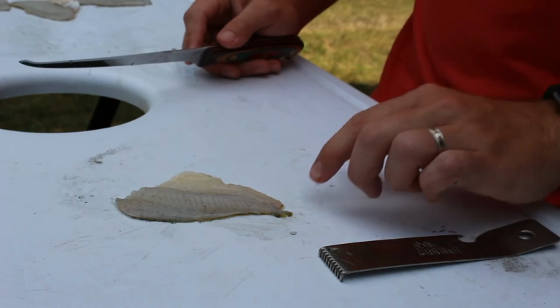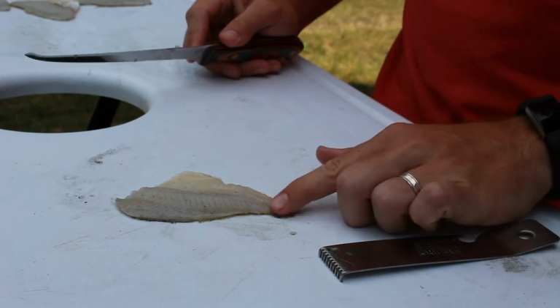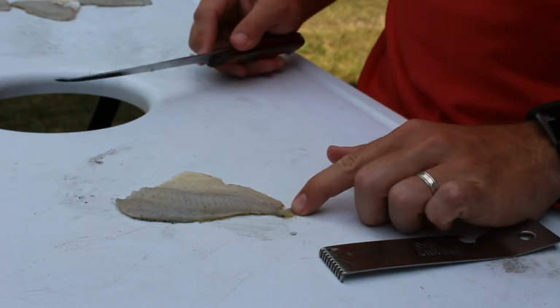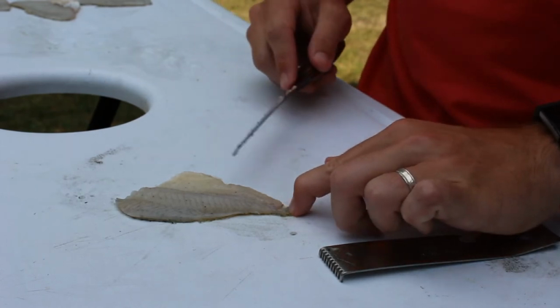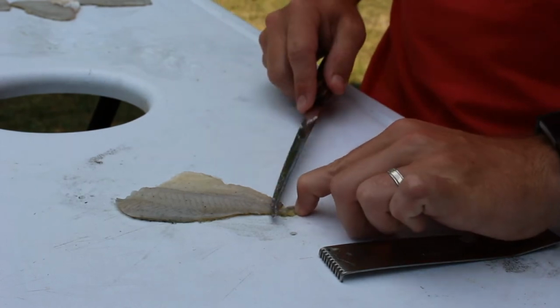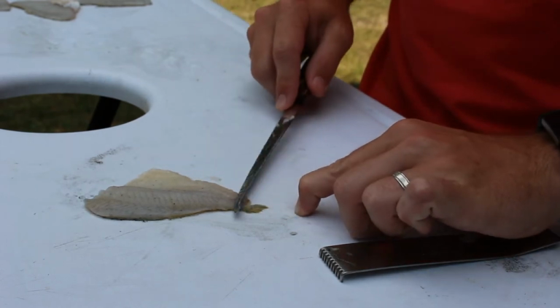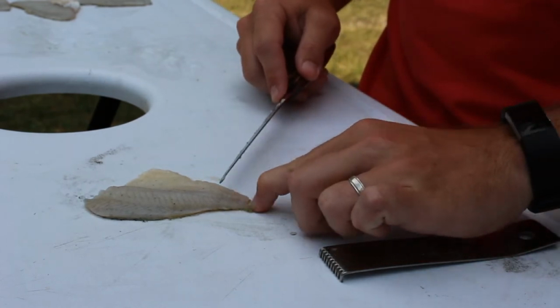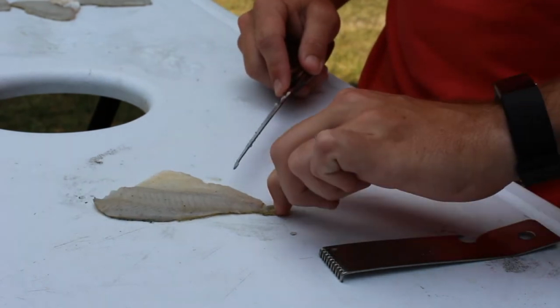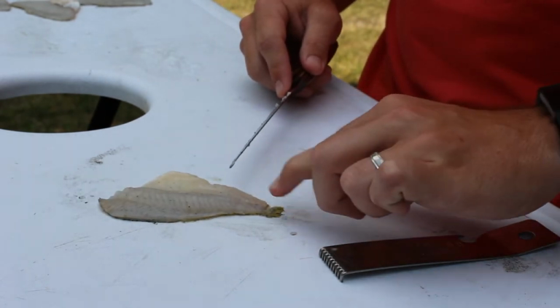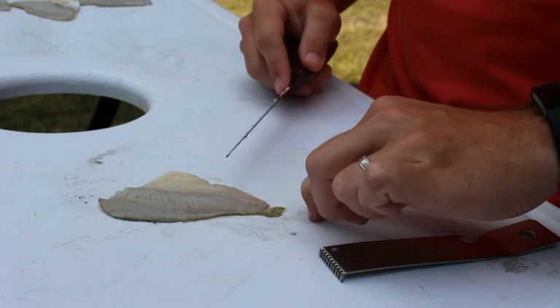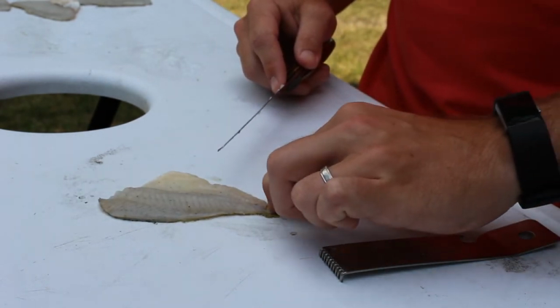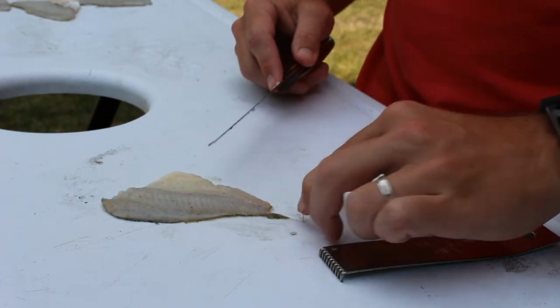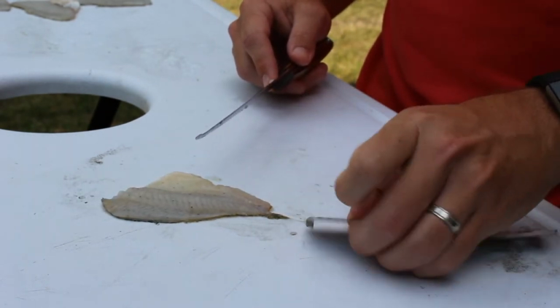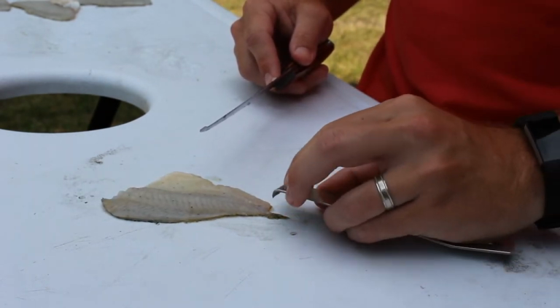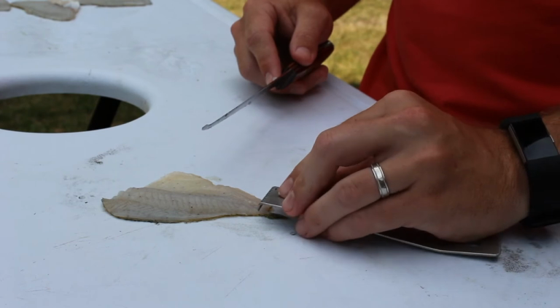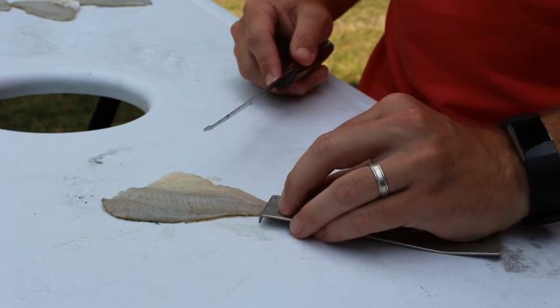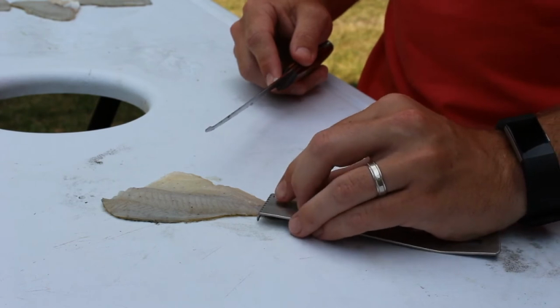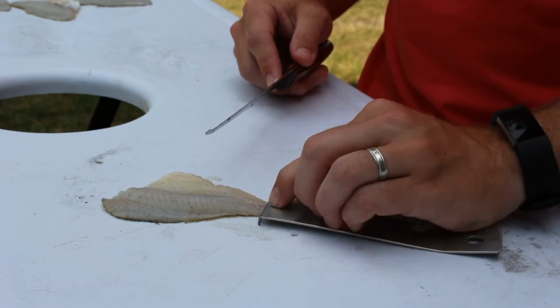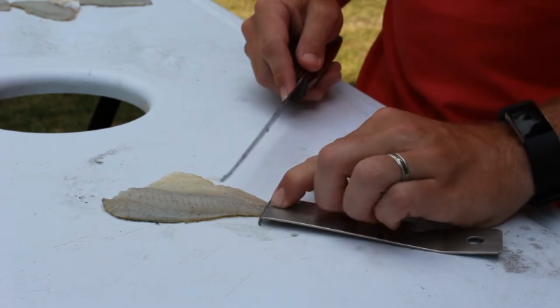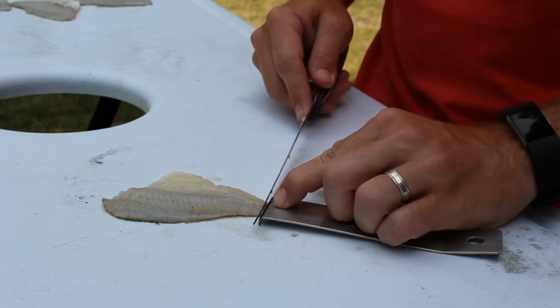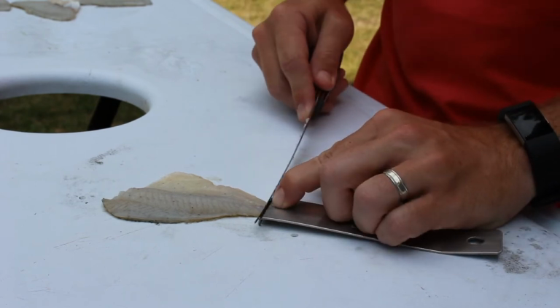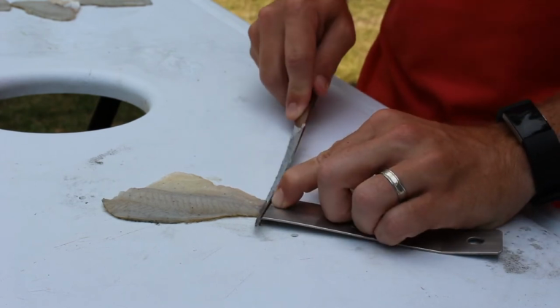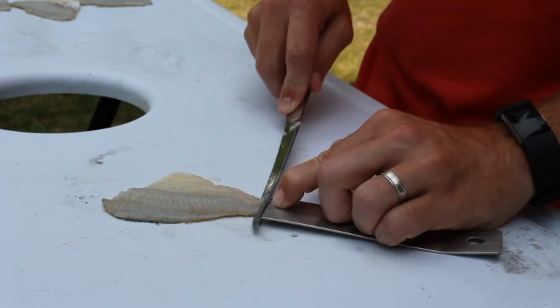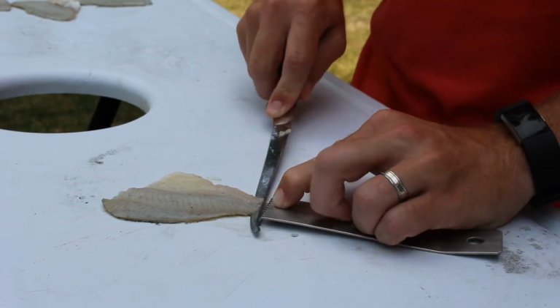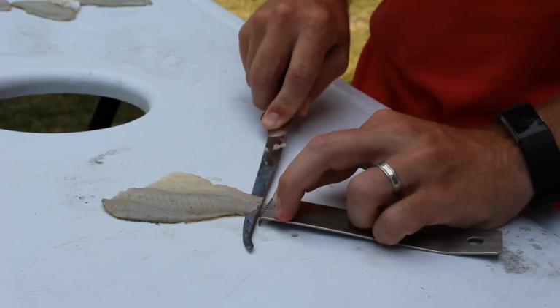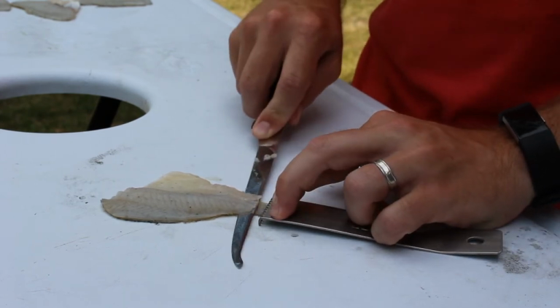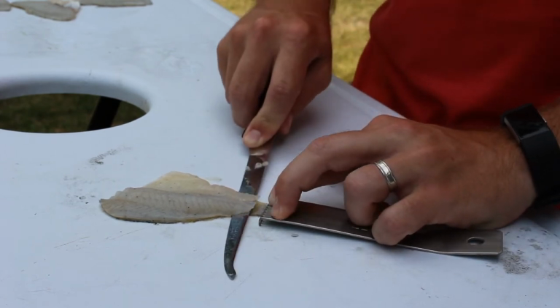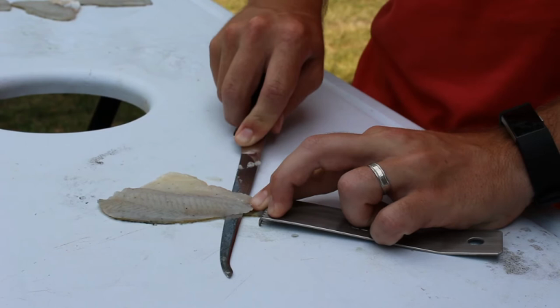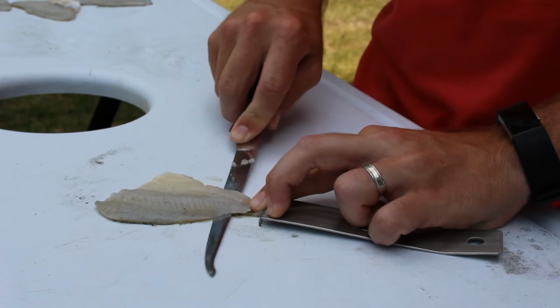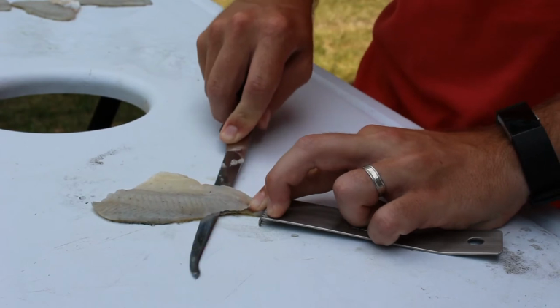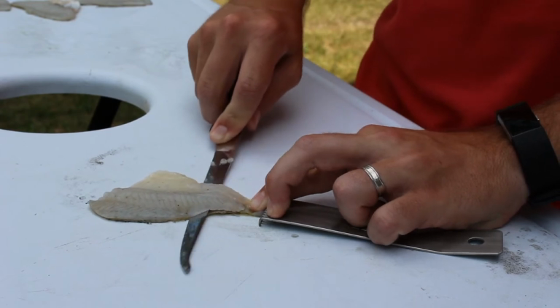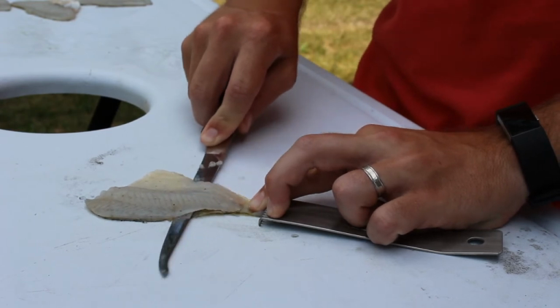When taking the skin off a fillet it's often difficult to get a good grip. The fillet claw solves that by applying just a little bit of pressure. You get a firm grip on the skin, and it allows you to take the fillet off easily.